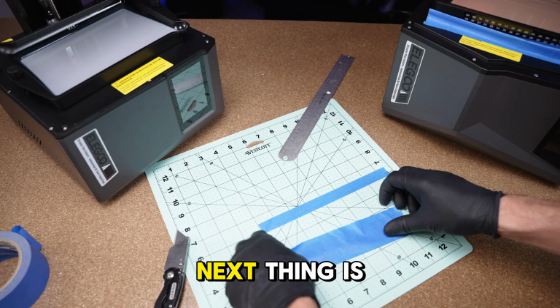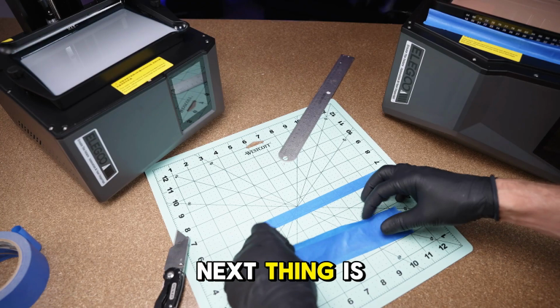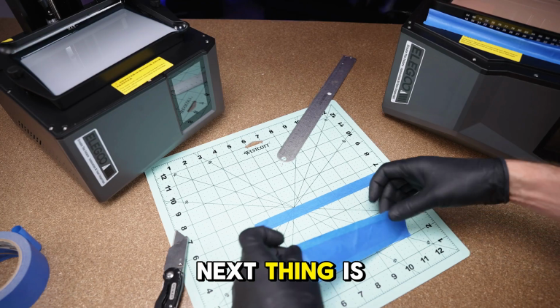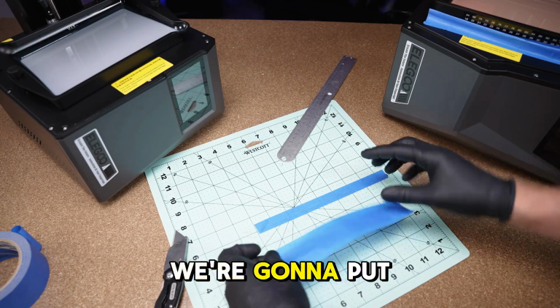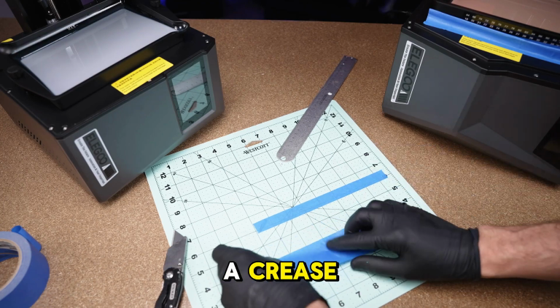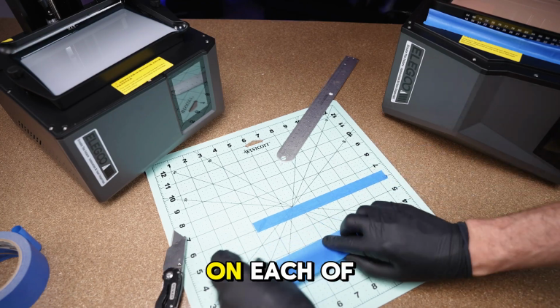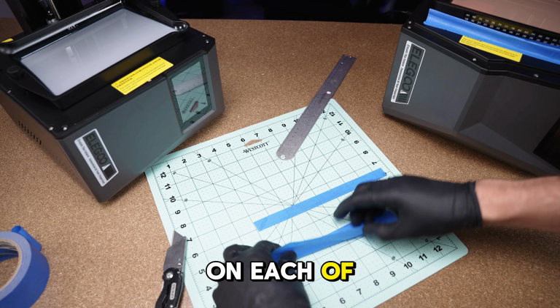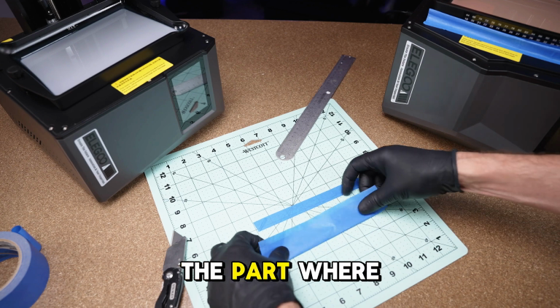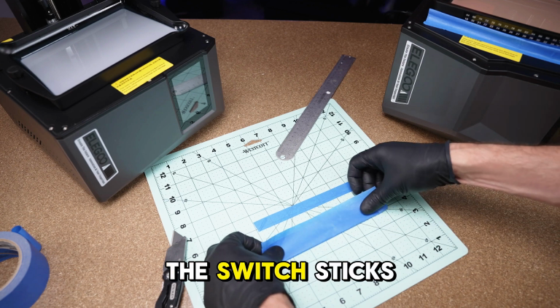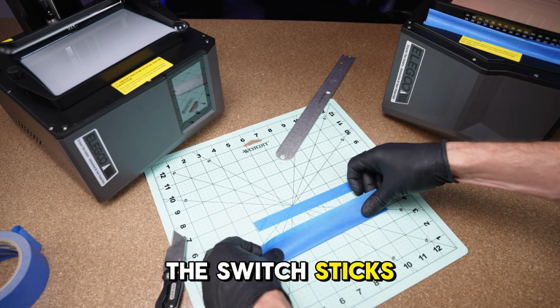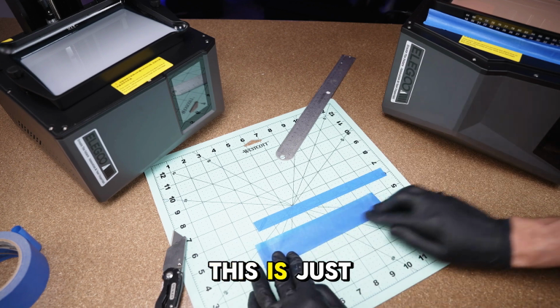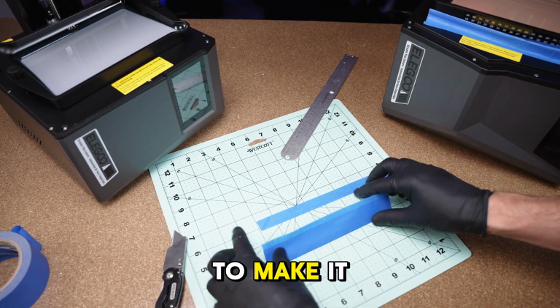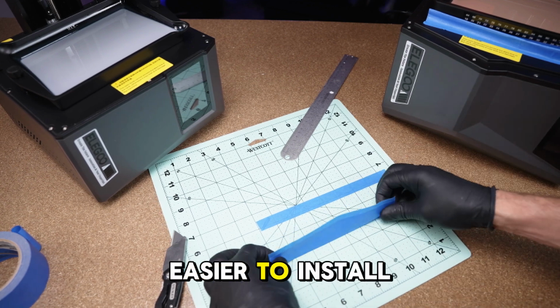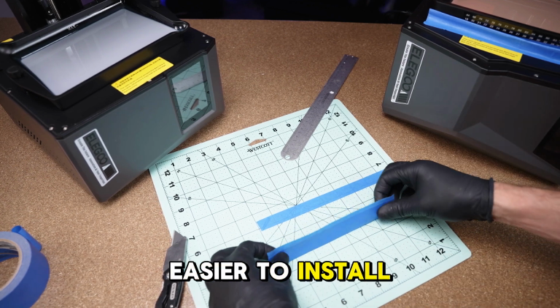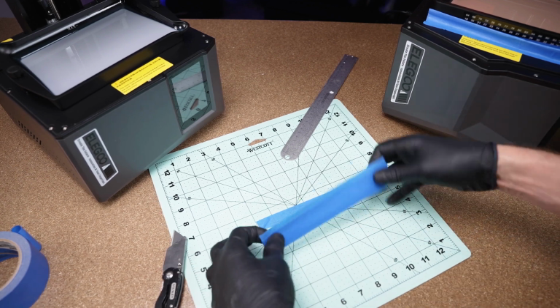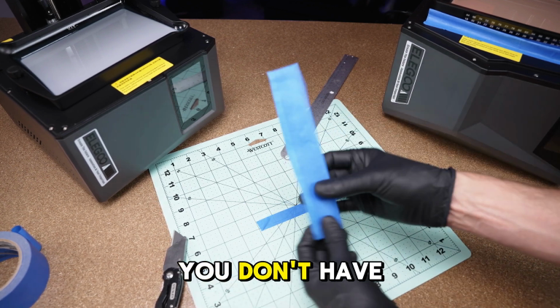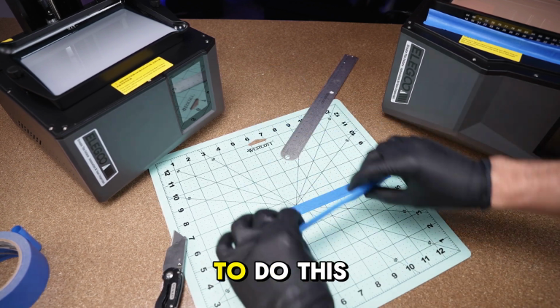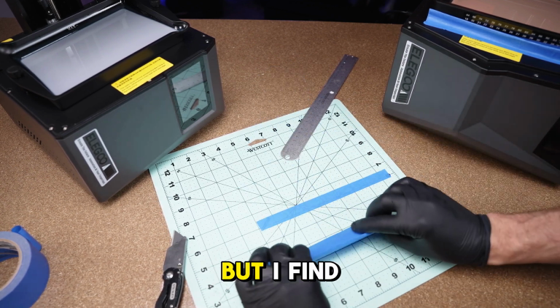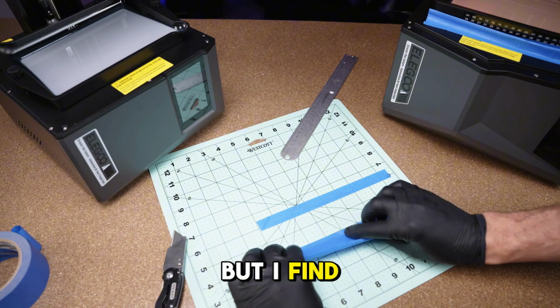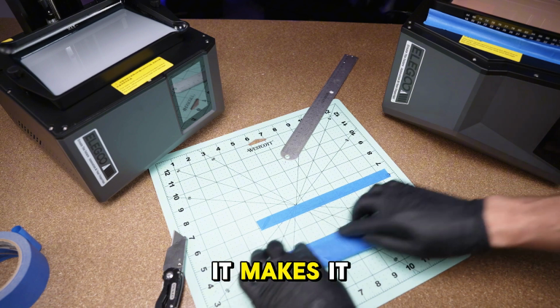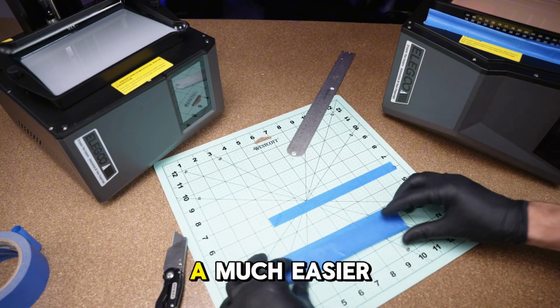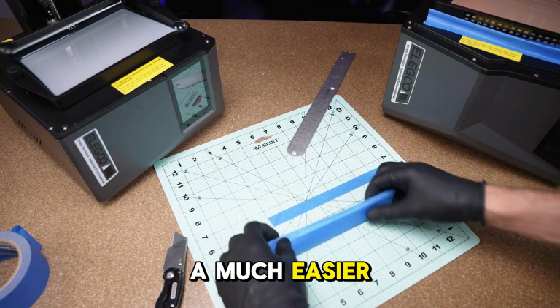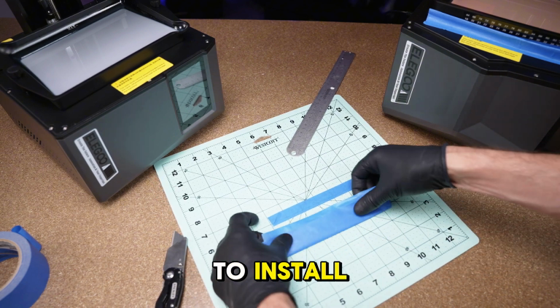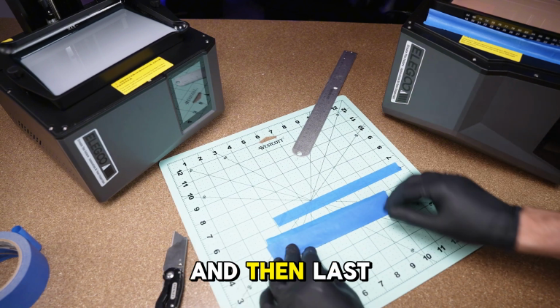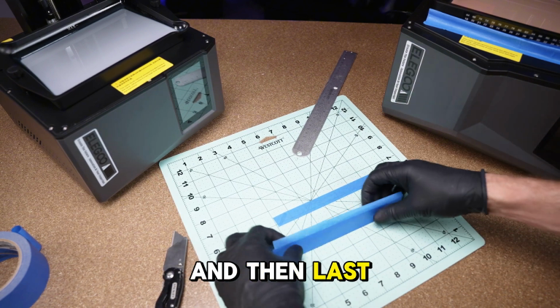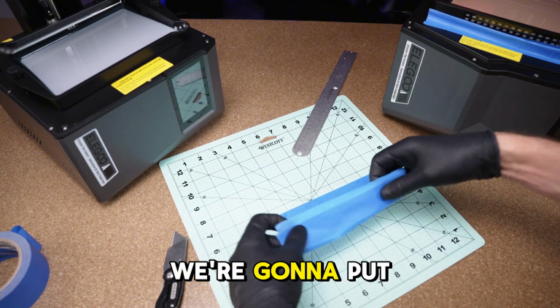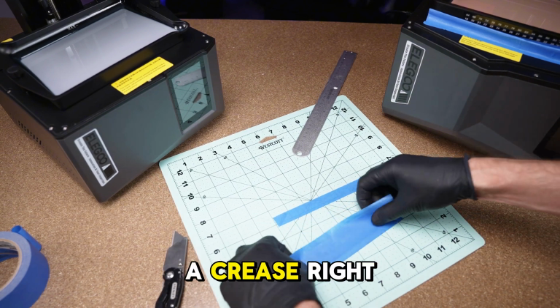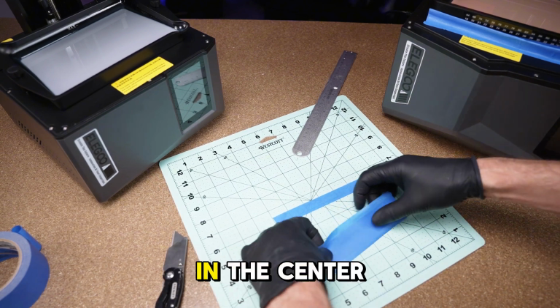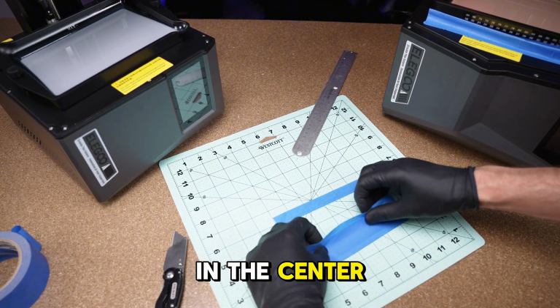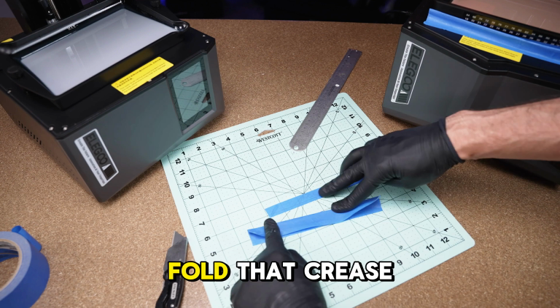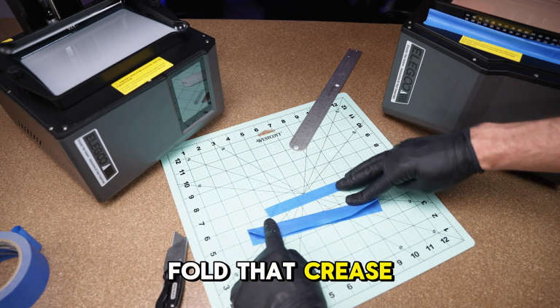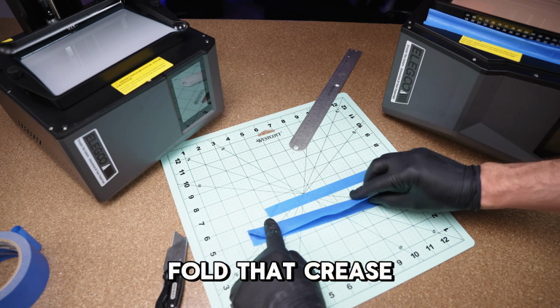Next, we're going to put a crease on each part where the switch sticks — this is just to make it easier to install. You don't have to do this, but I find it makes installation much easier. And then last, we're going to put a crease right in the center and fold that crease over.